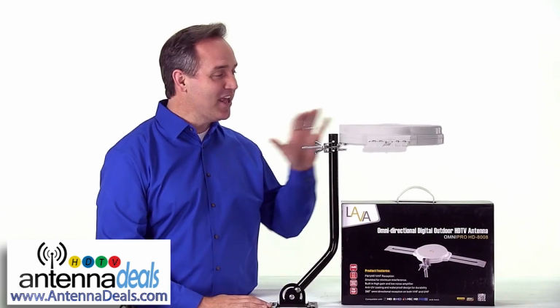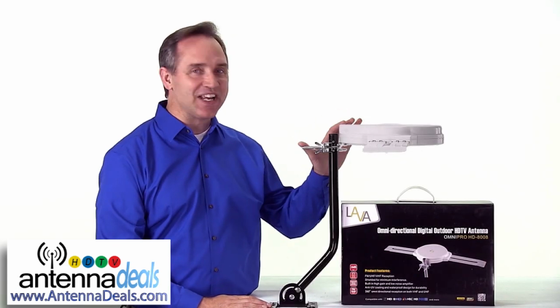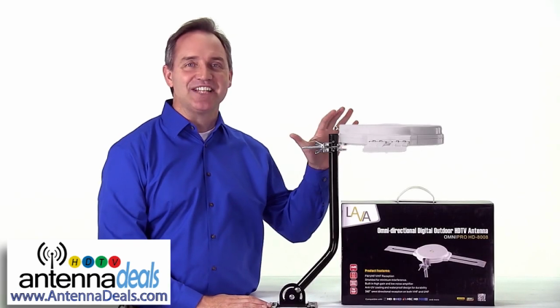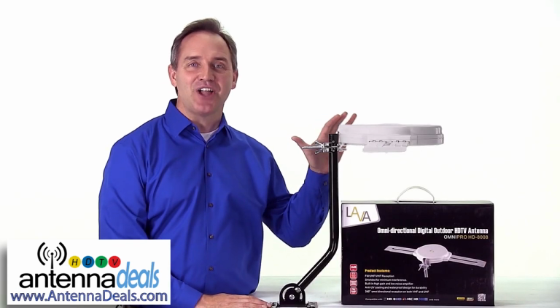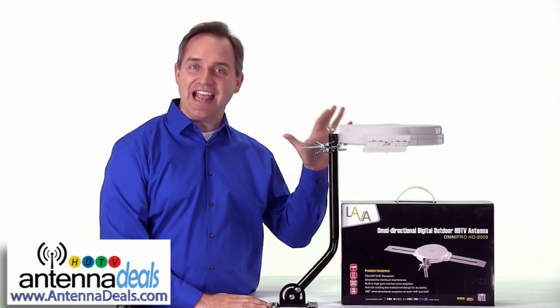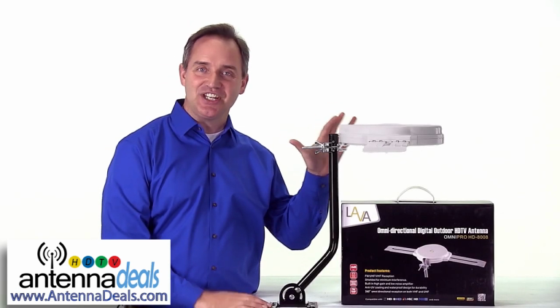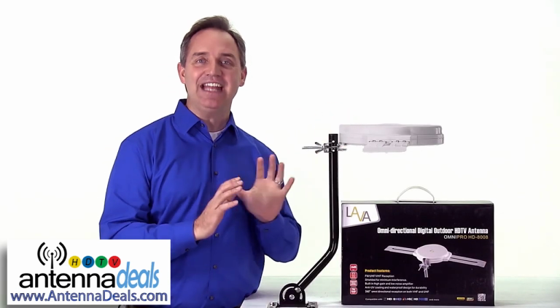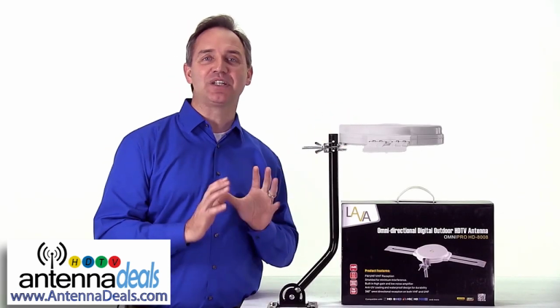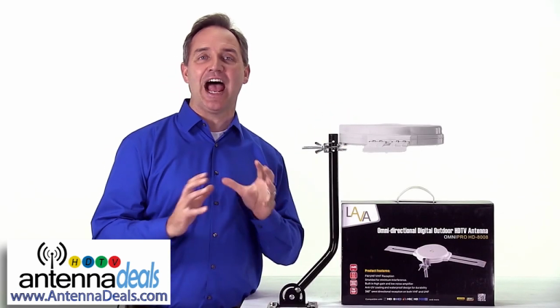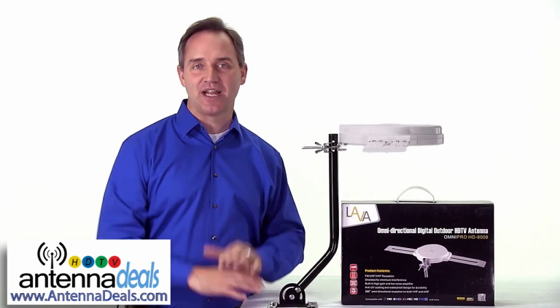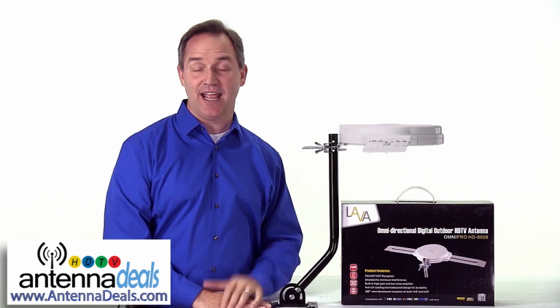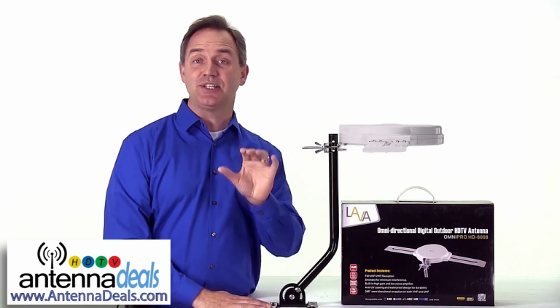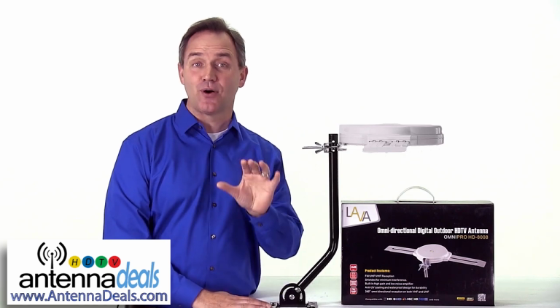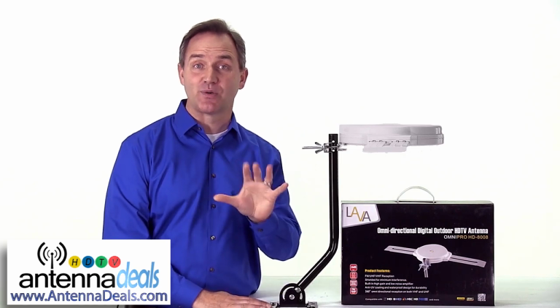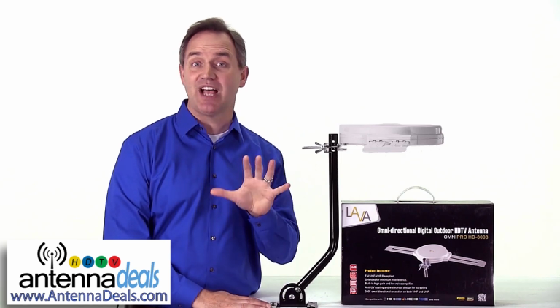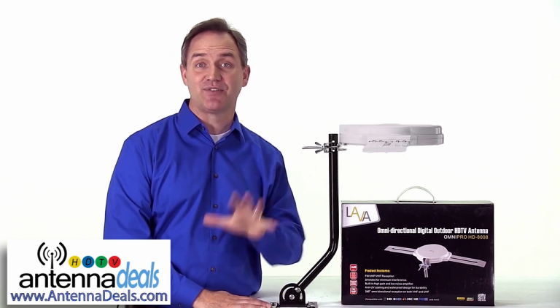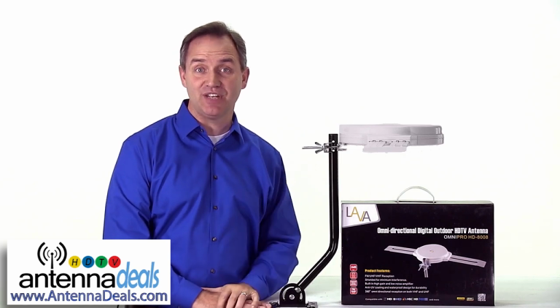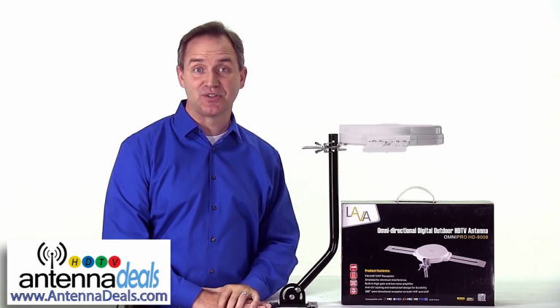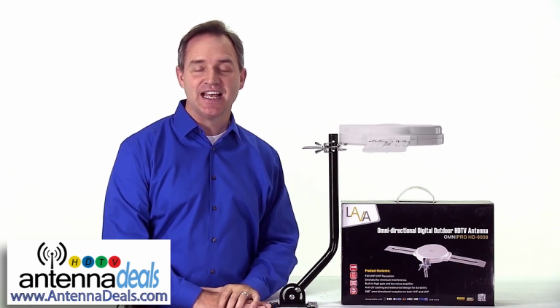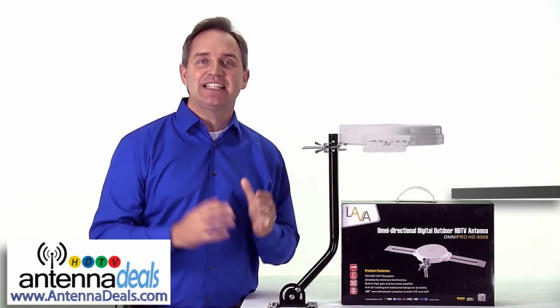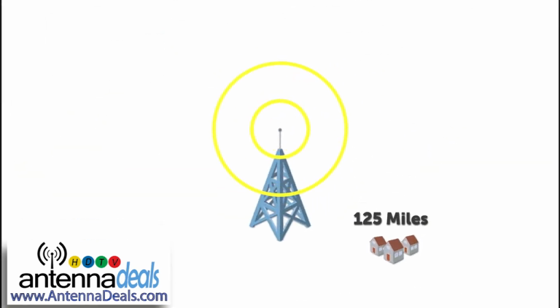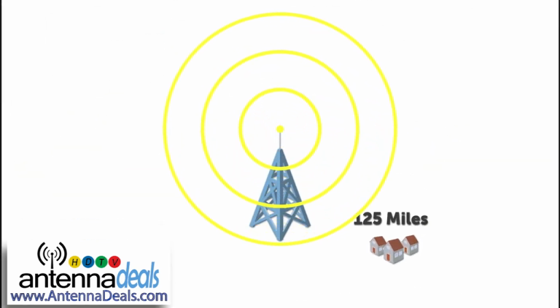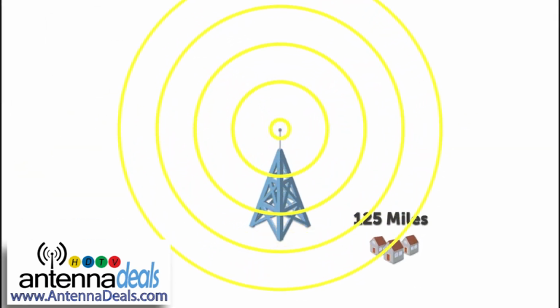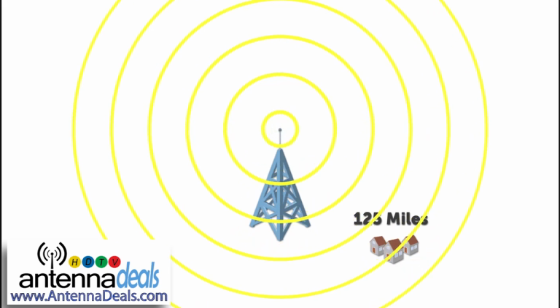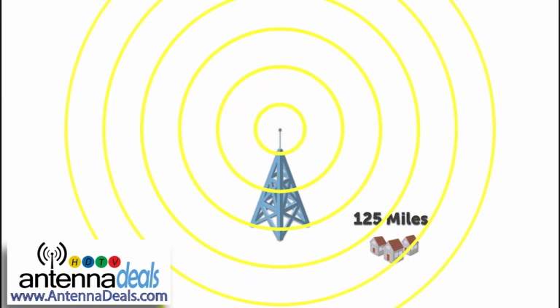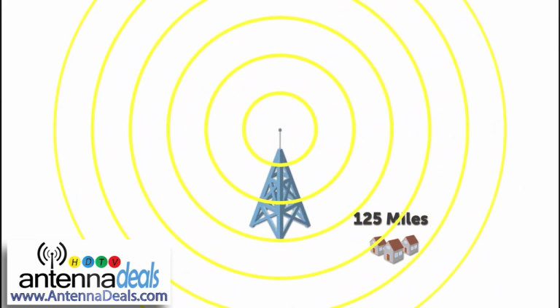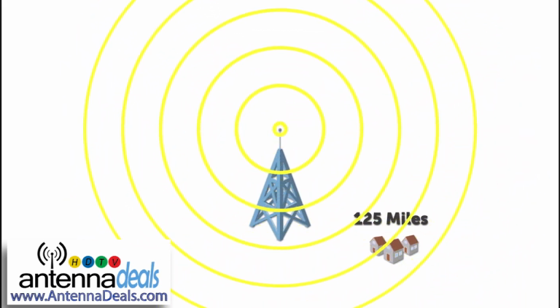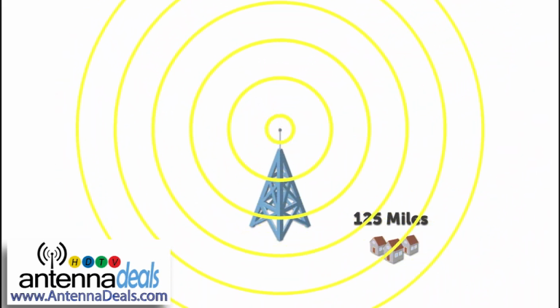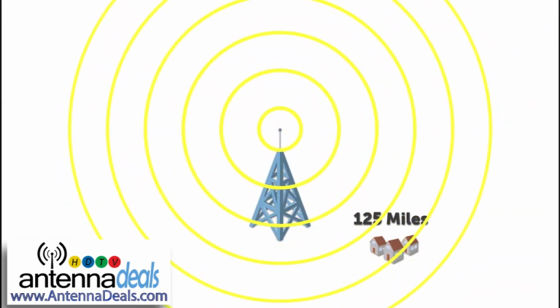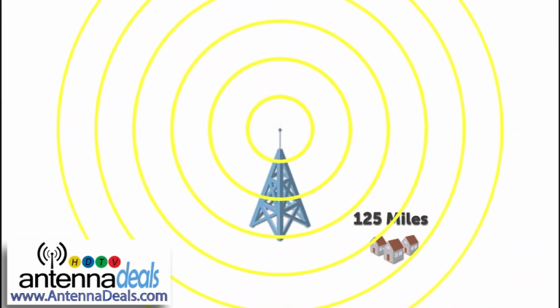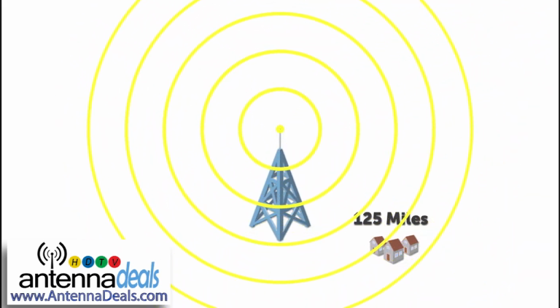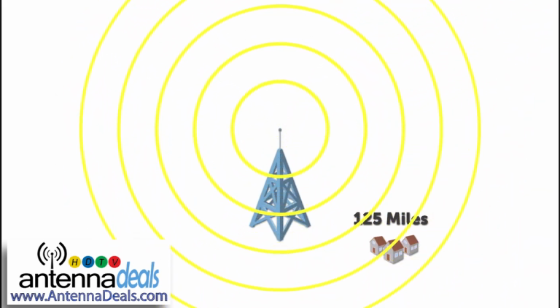This is the LAVA HD 8008 Outdoor Antenna and it's perfect for receiving high-definition TV signals. It's ideal for people who live up to 125 miles away from the broadcast towers.